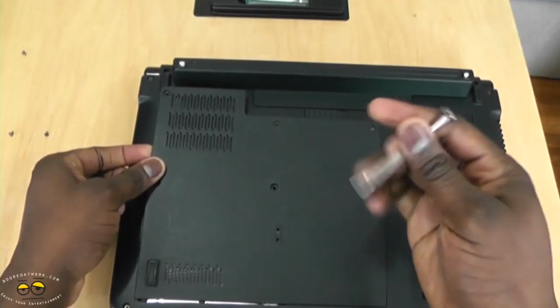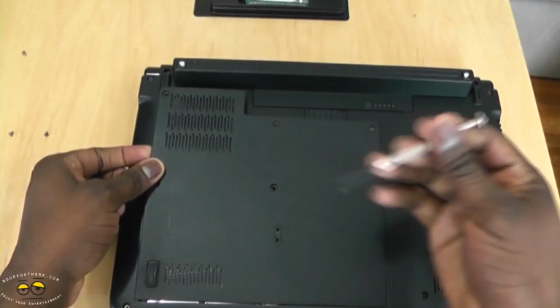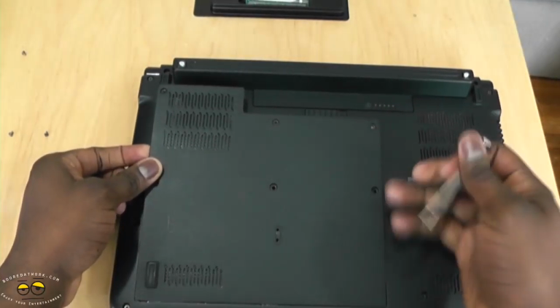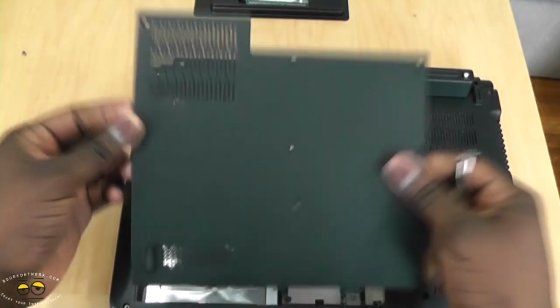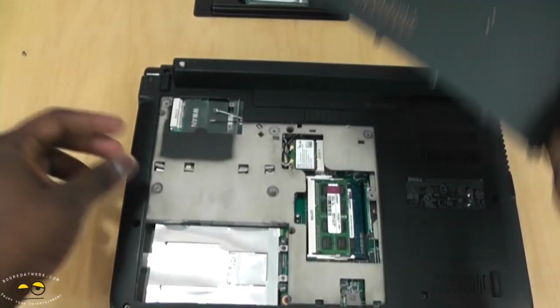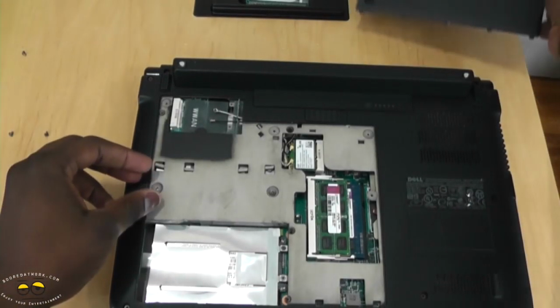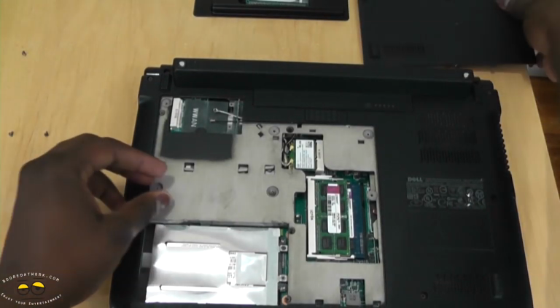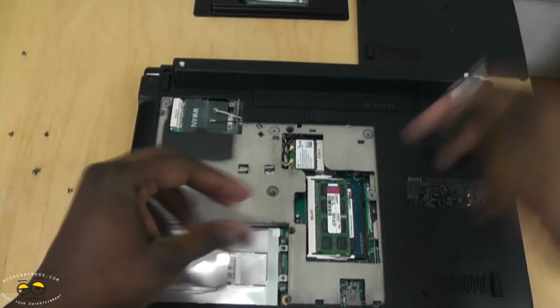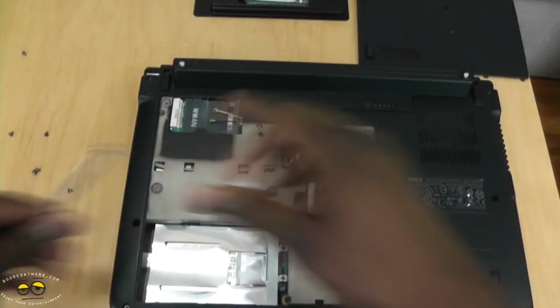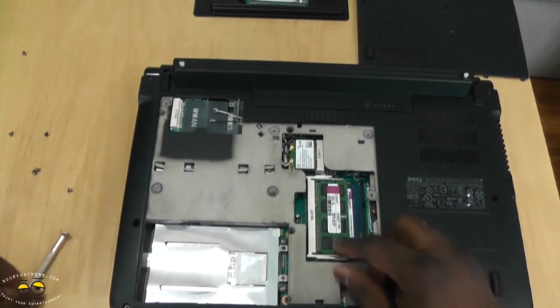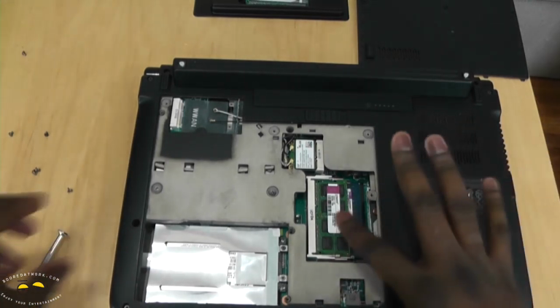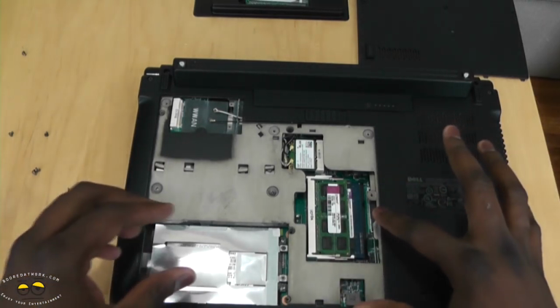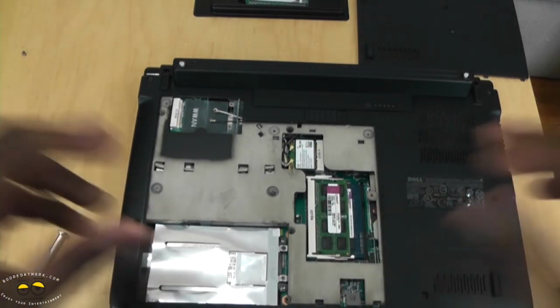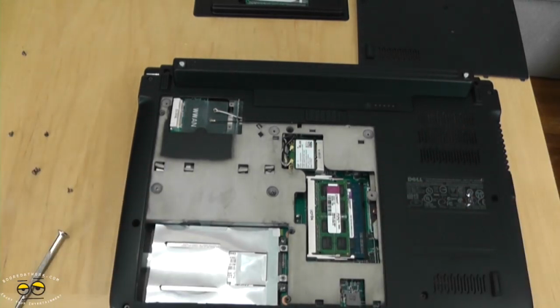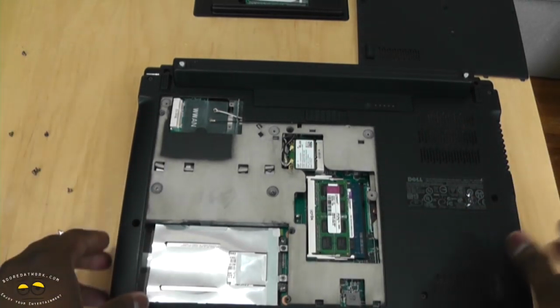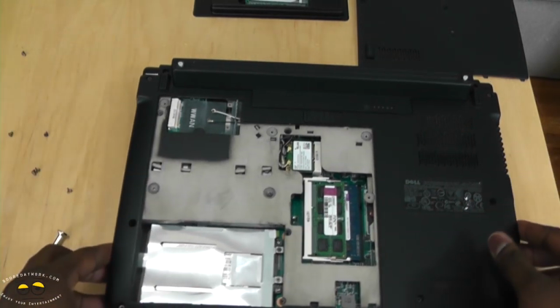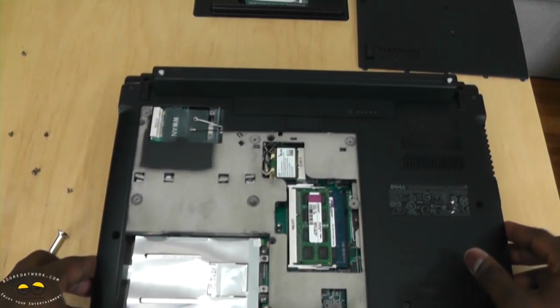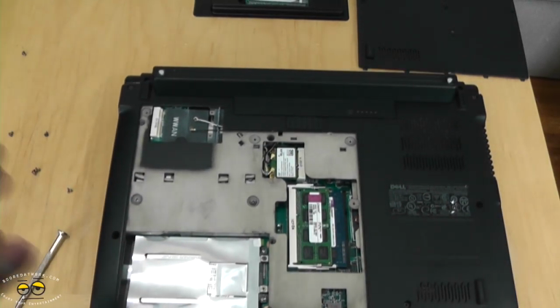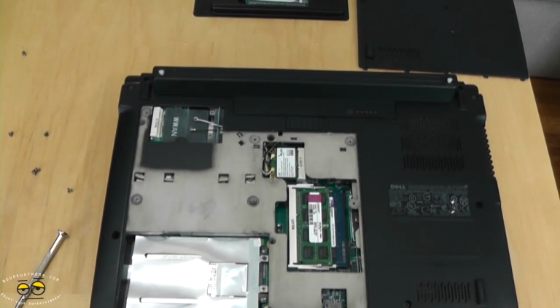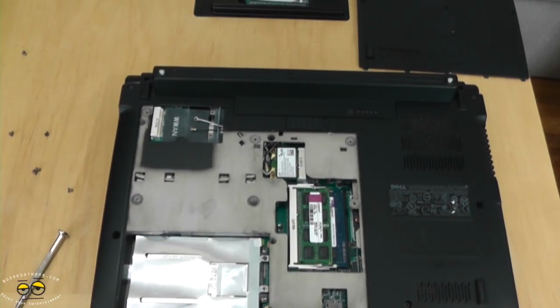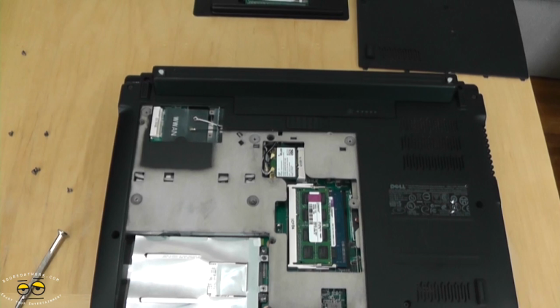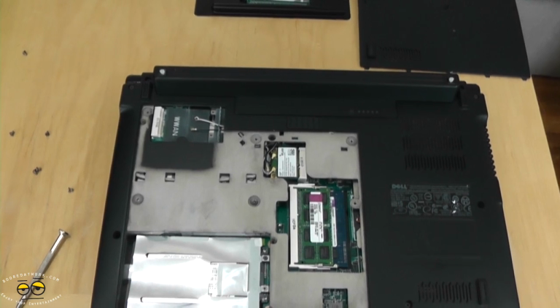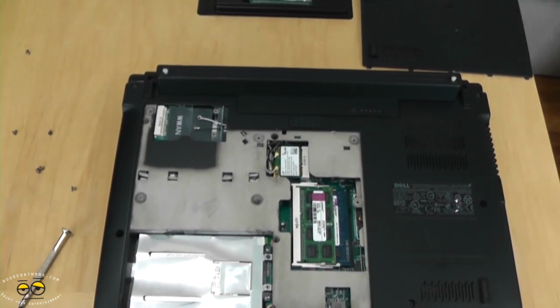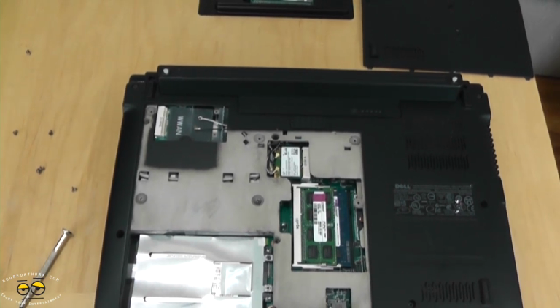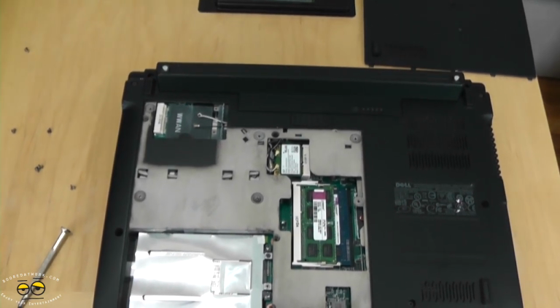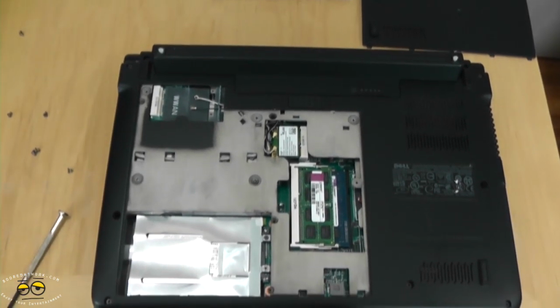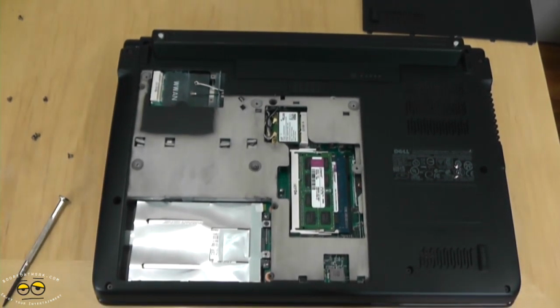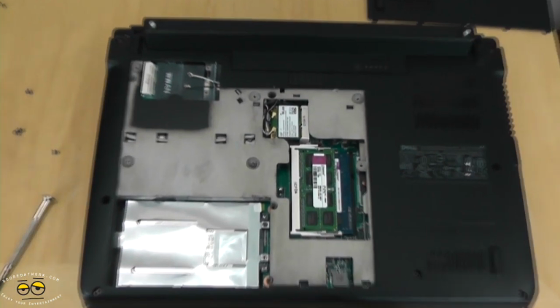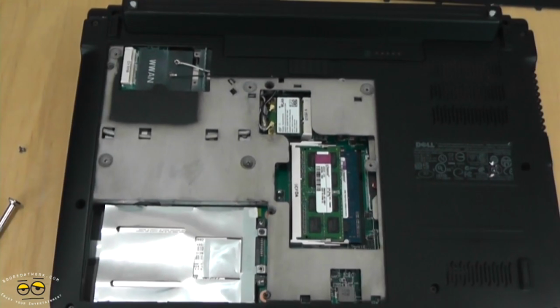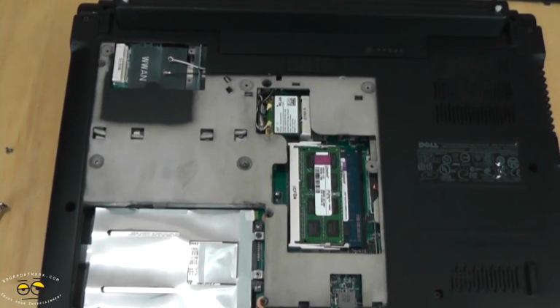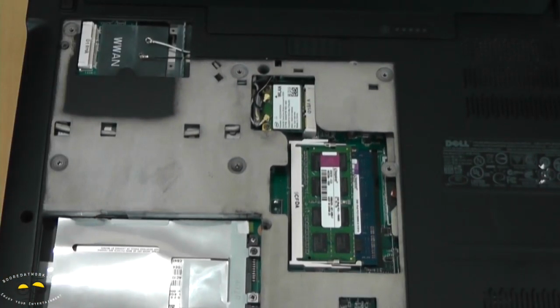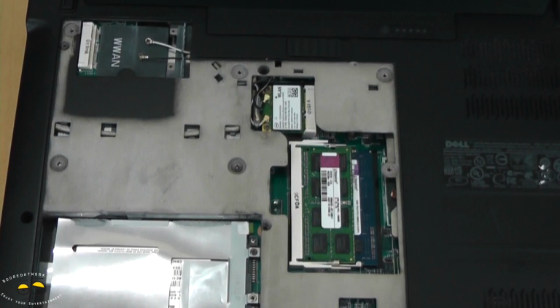Using a flat head screwdriver to take that out — there we have it. You can see our memory compartment here. Let's tilt it a little so you guys can get a better in-depth look.